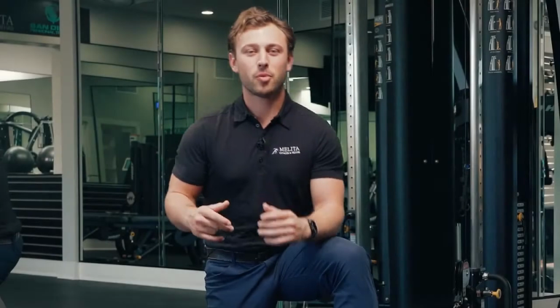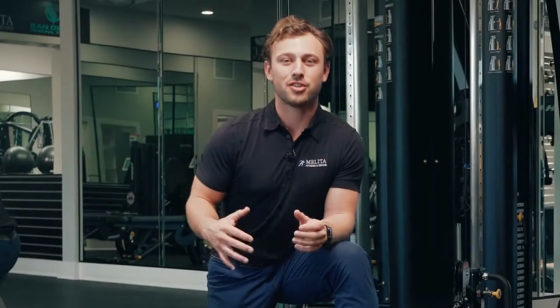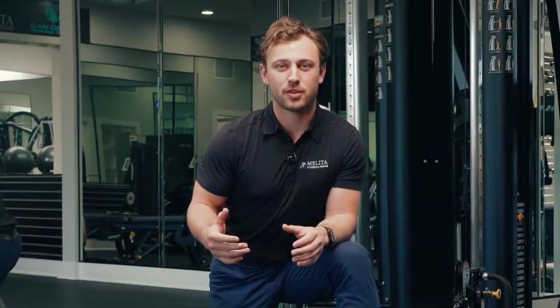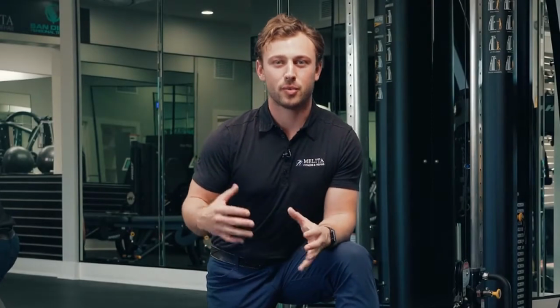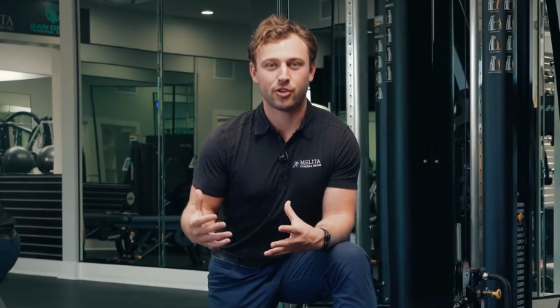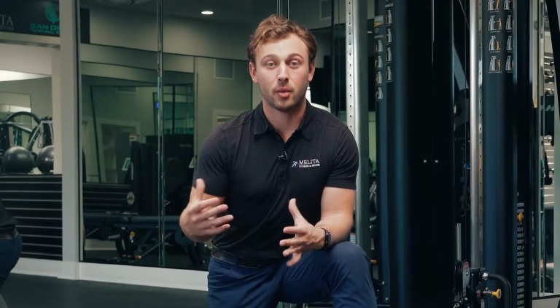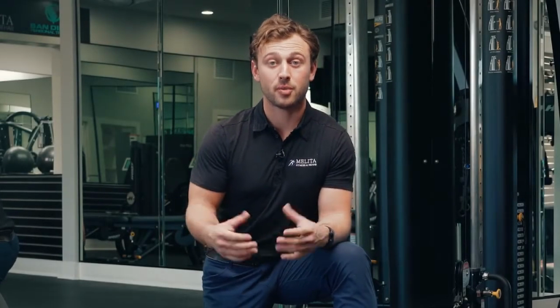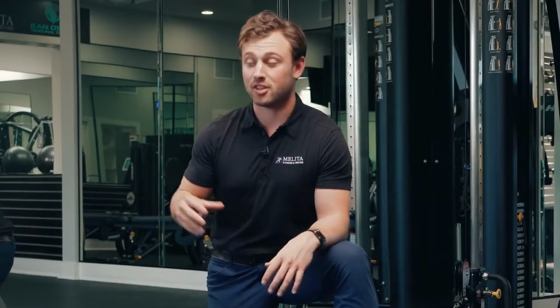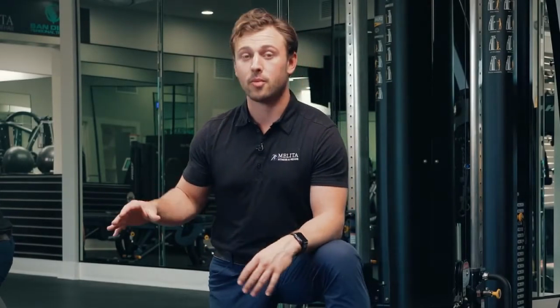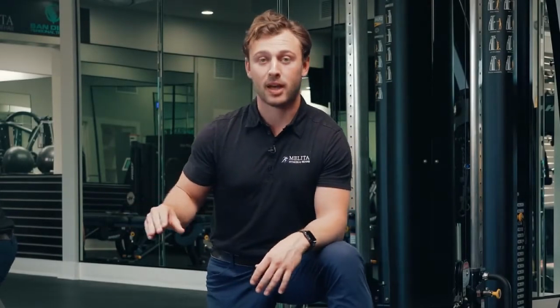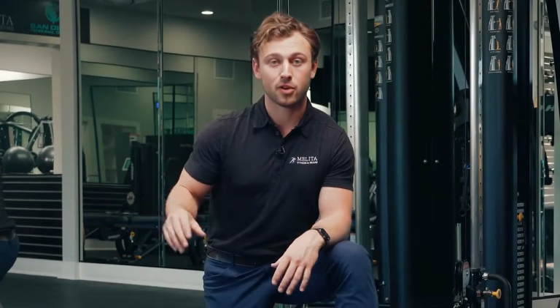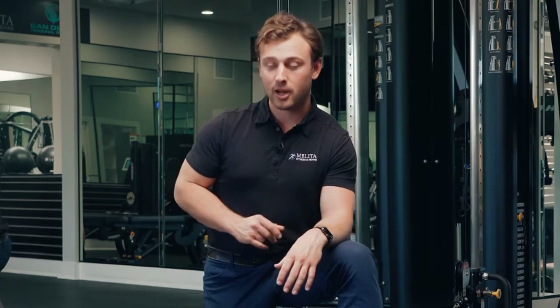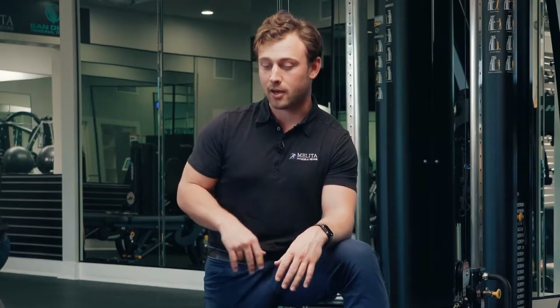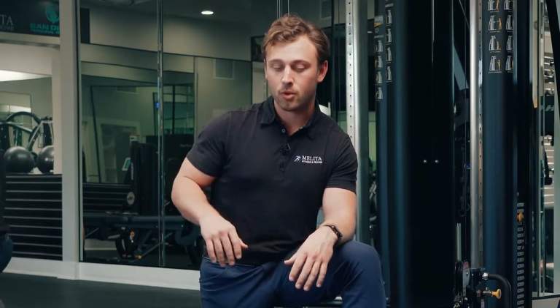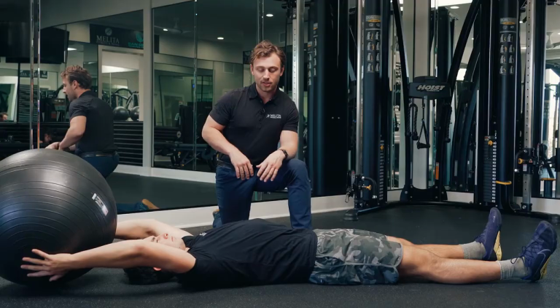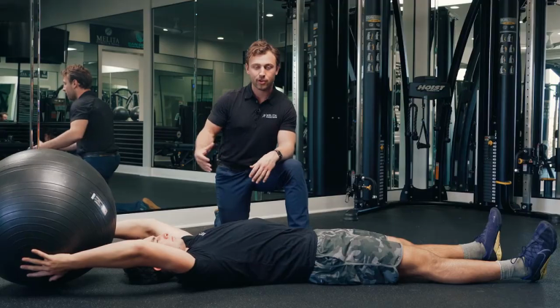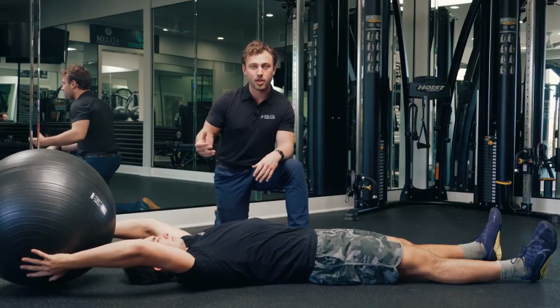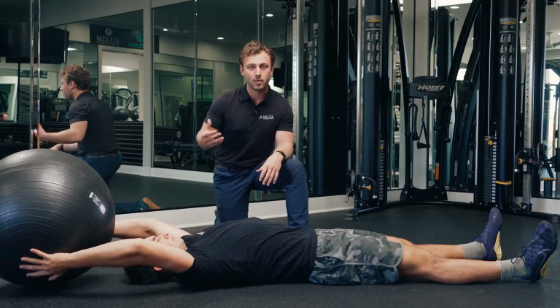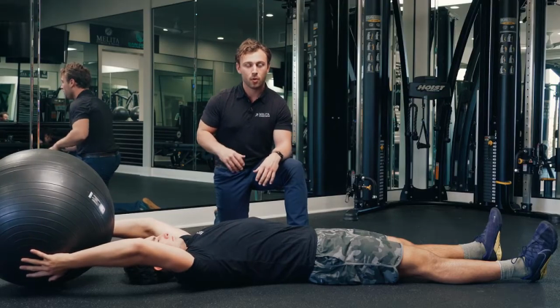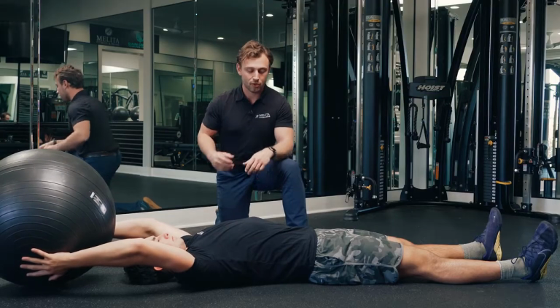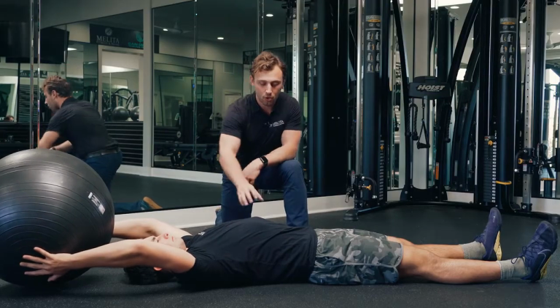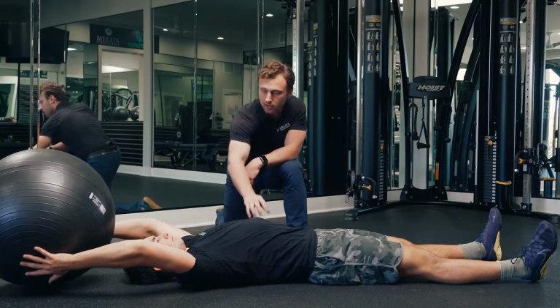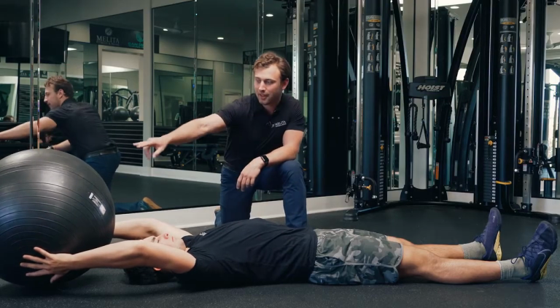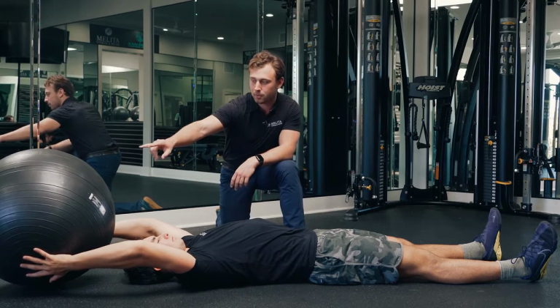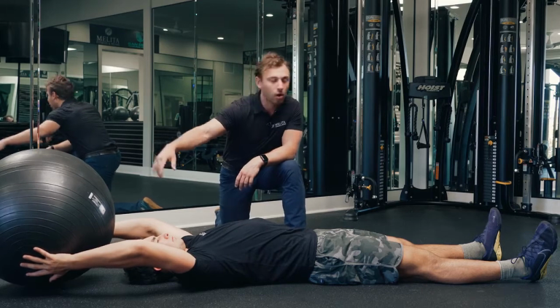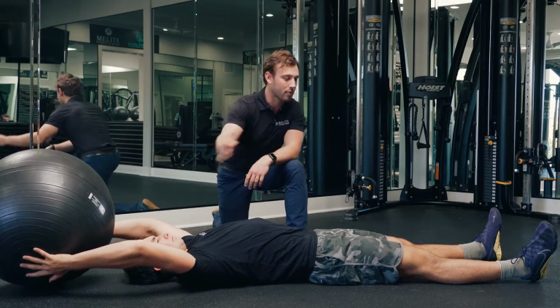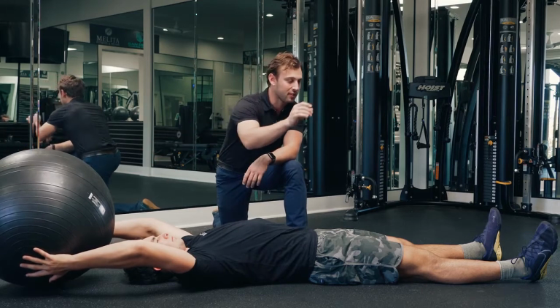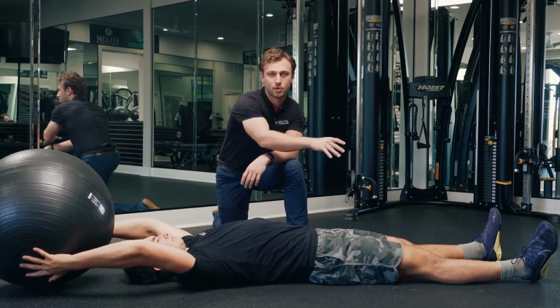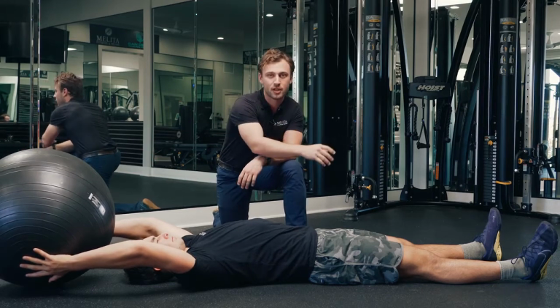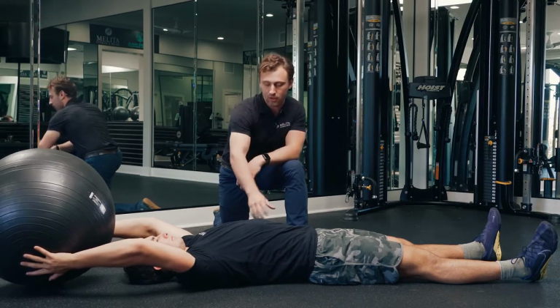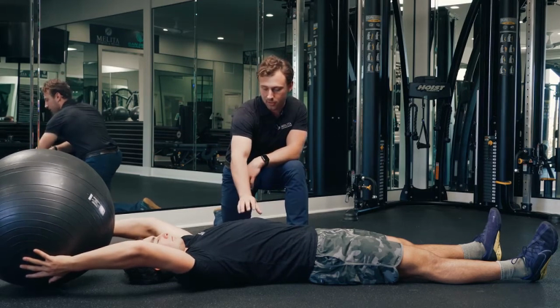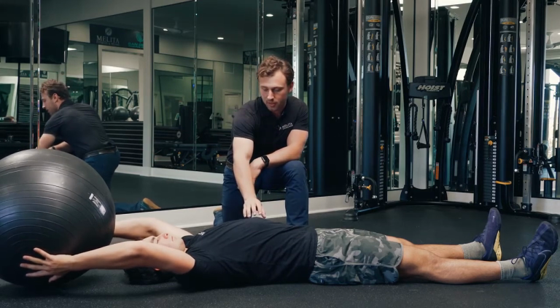One of the progressions we like to use from the traditional V-up is going to be called a stability ball pass-over. What I'm going to have Adam do is a traditional V-up movement where he's going to use his core to pass the ball from his hands to his feet. Go ahead and start with that V-up.